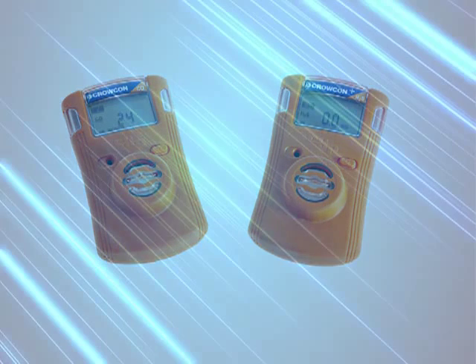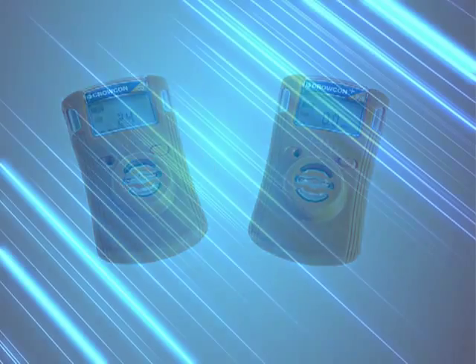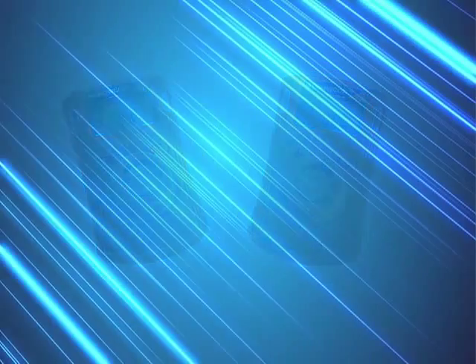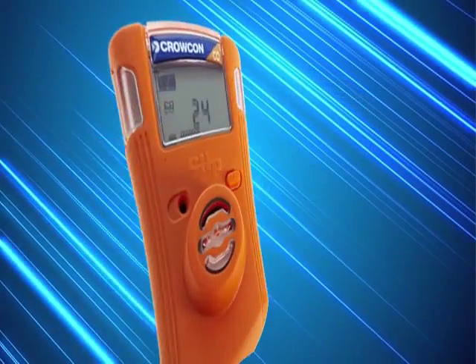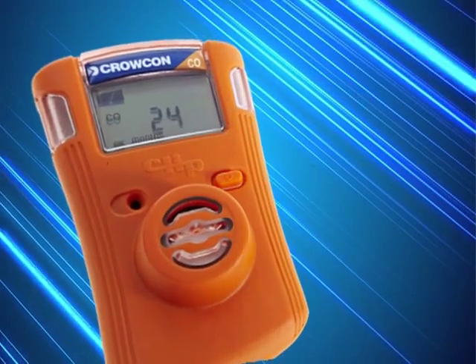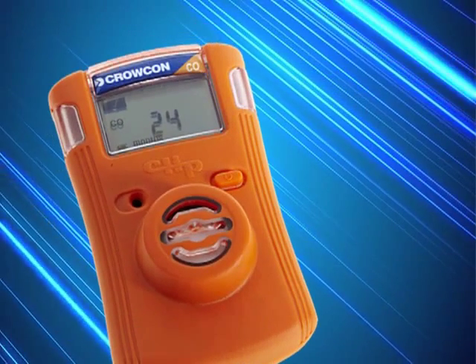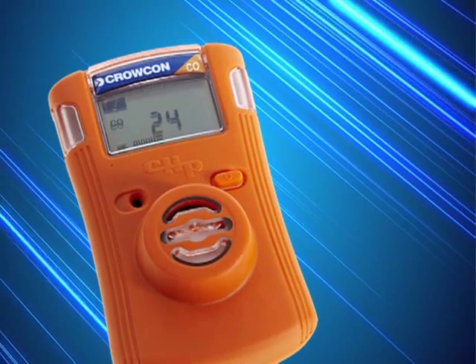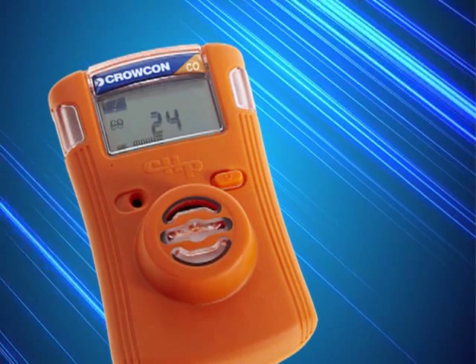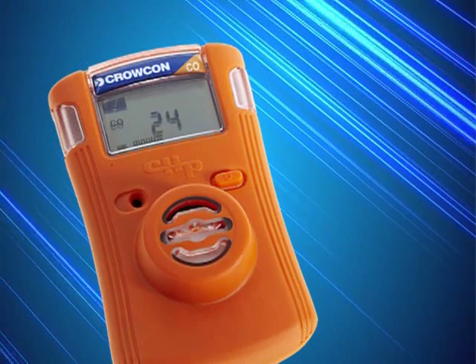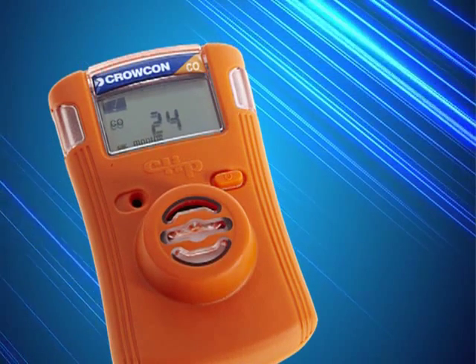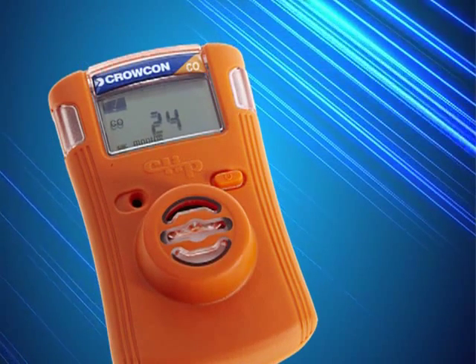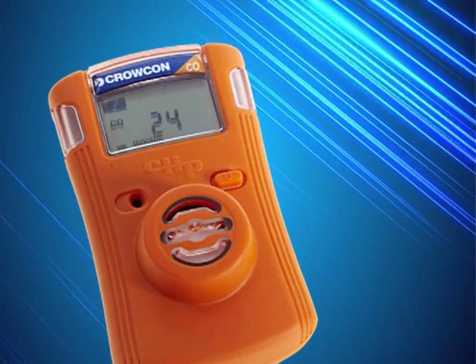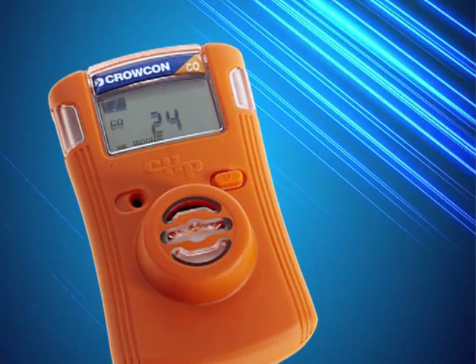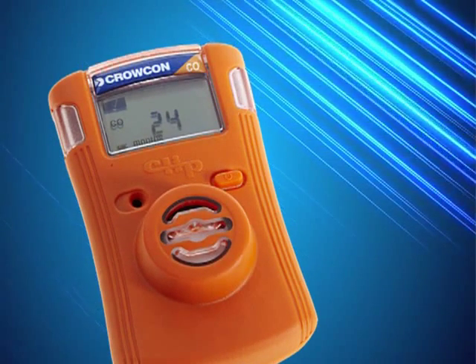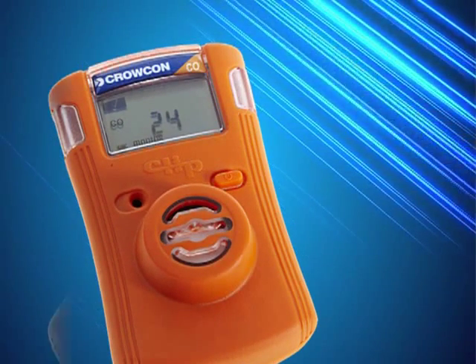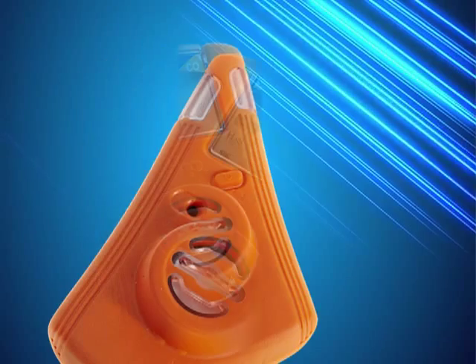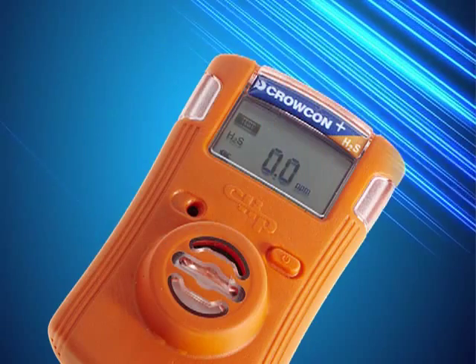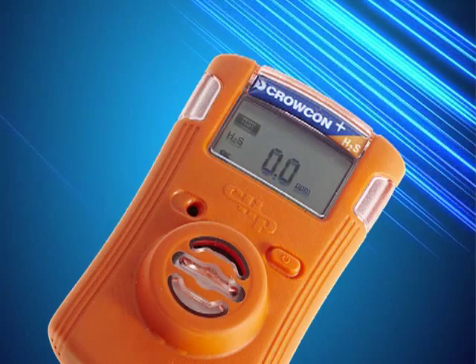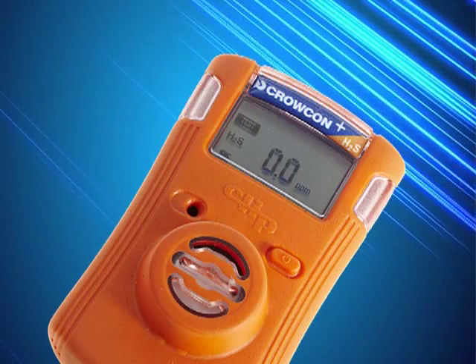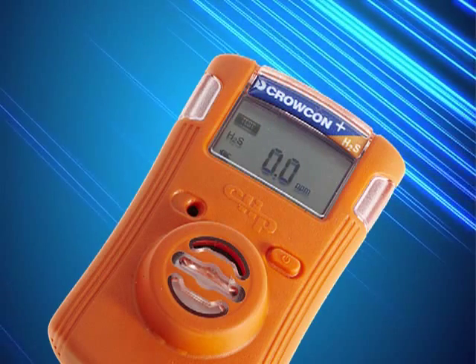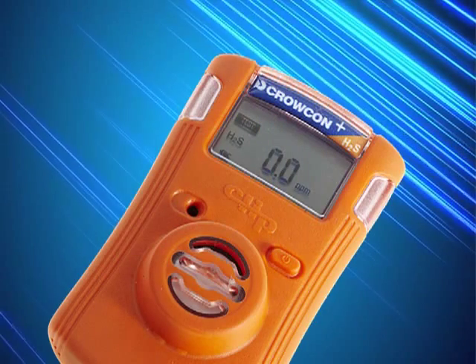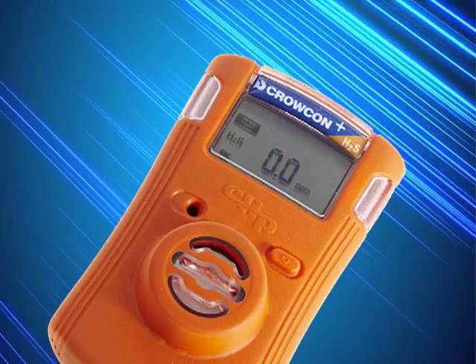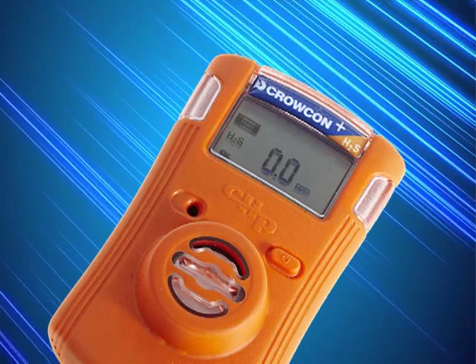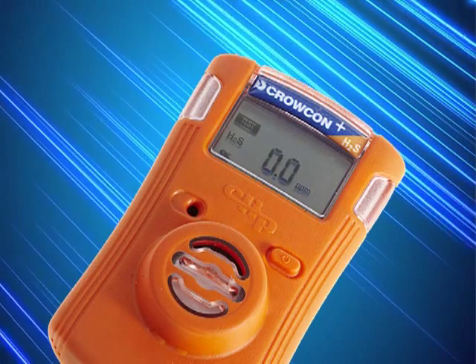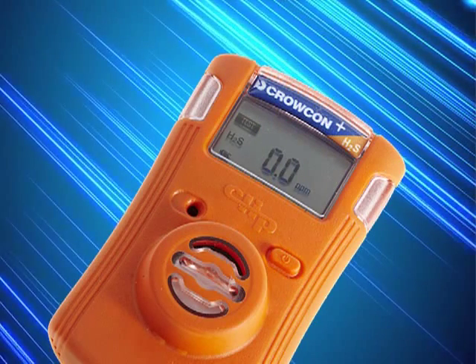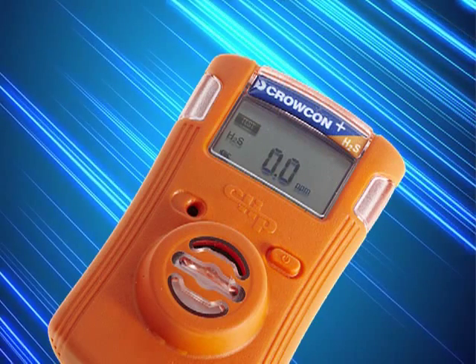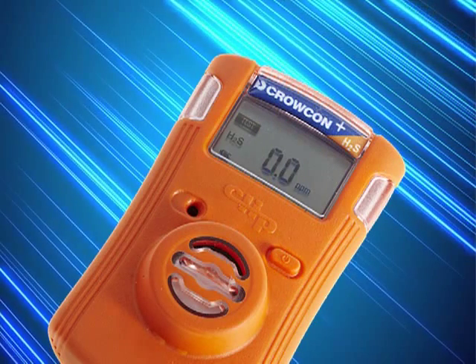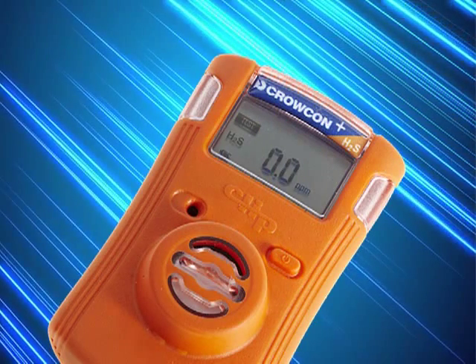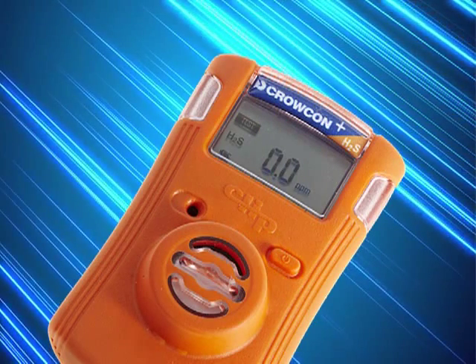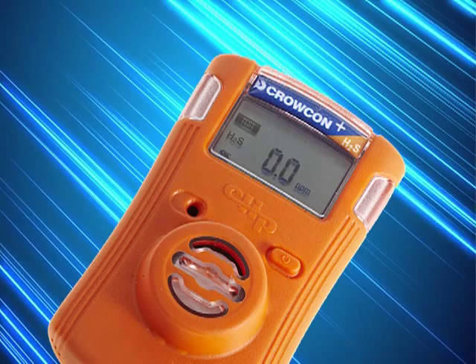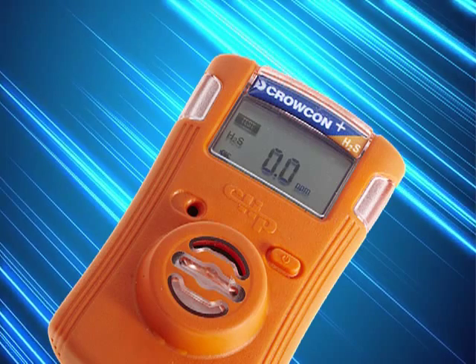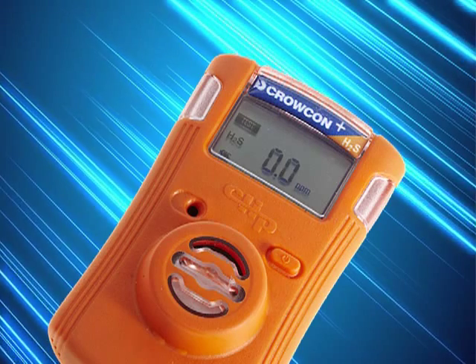The Crocon Clip monitors carbon monoxide, hydrogen sulphide or oxygen, whilst the Clip Plus monitors carbon monoxide or hydrogen sulphide and includes the innovative Hibernate facility.